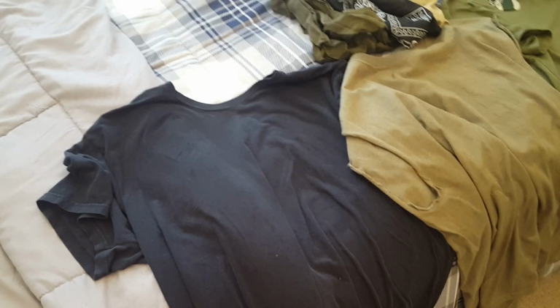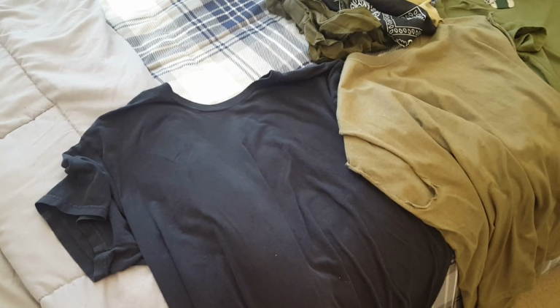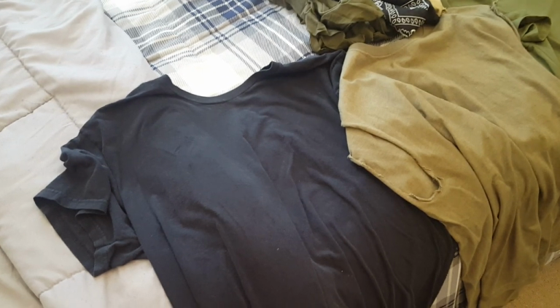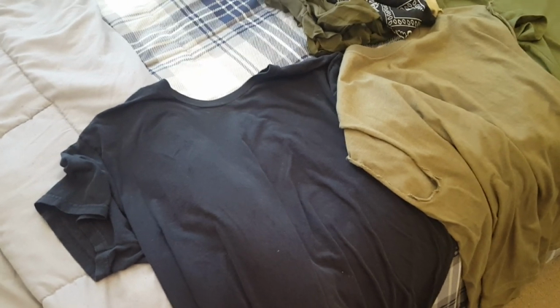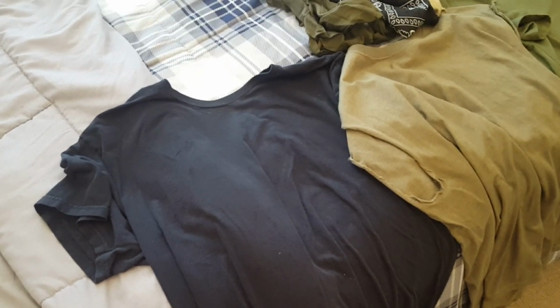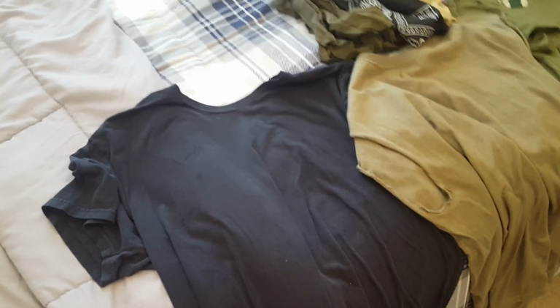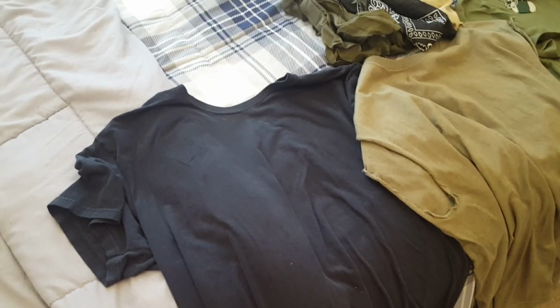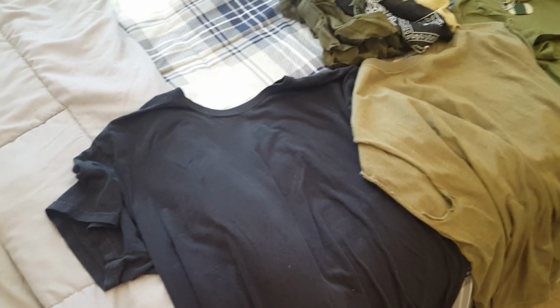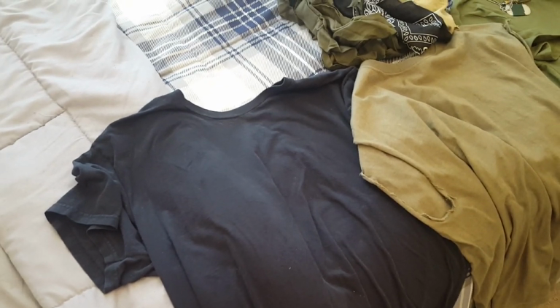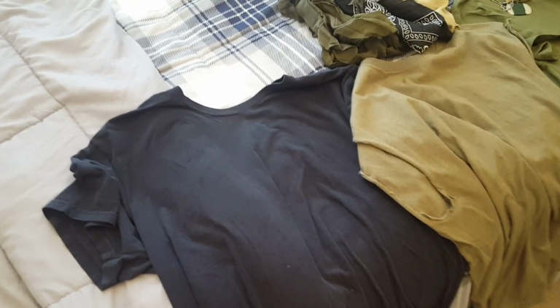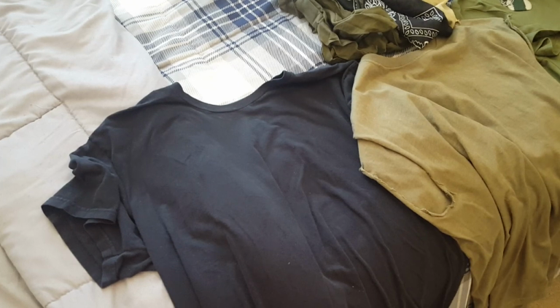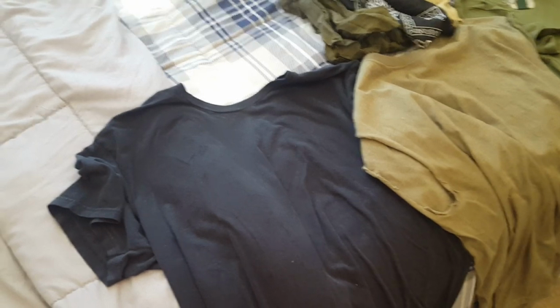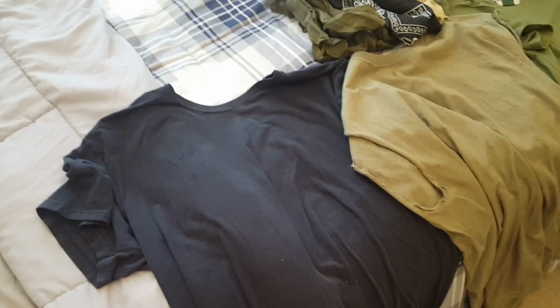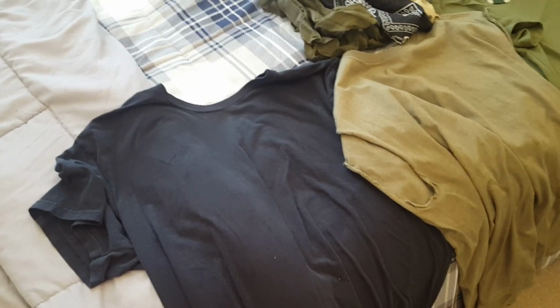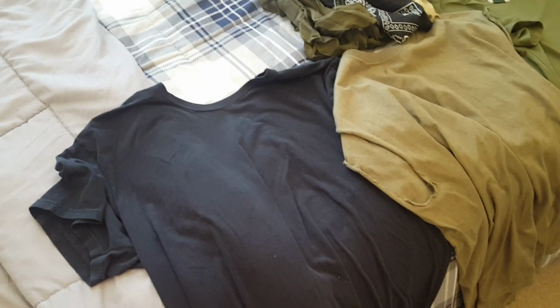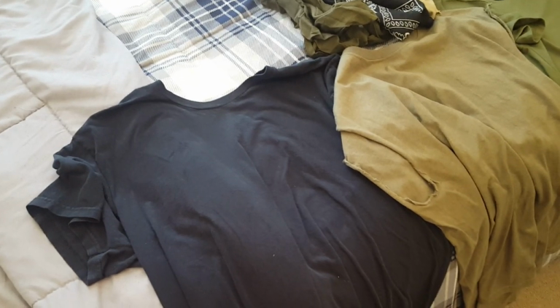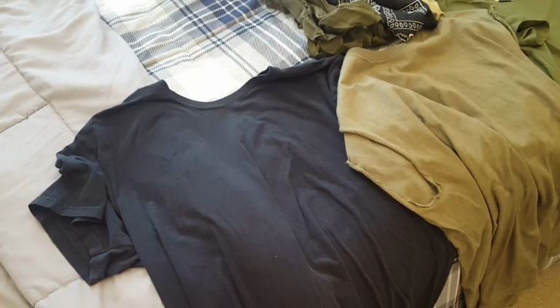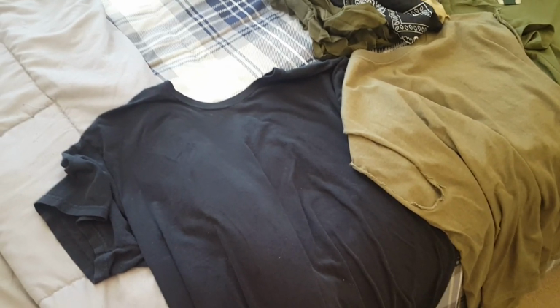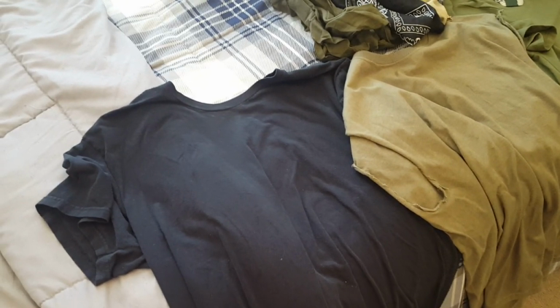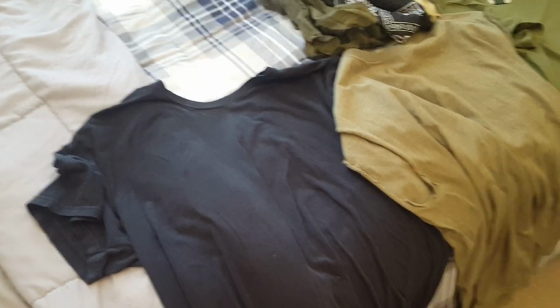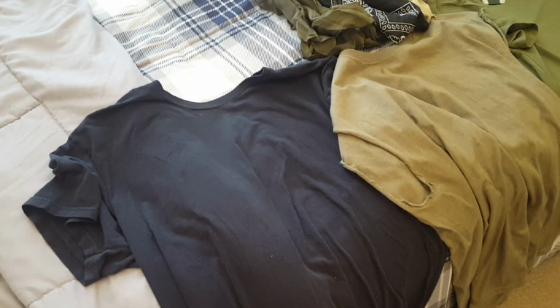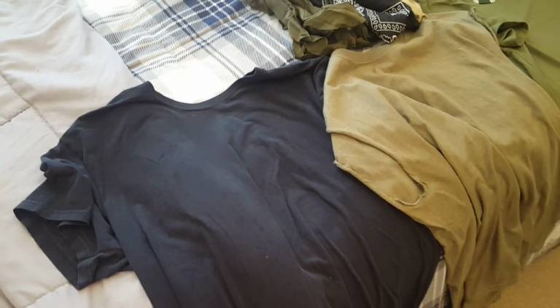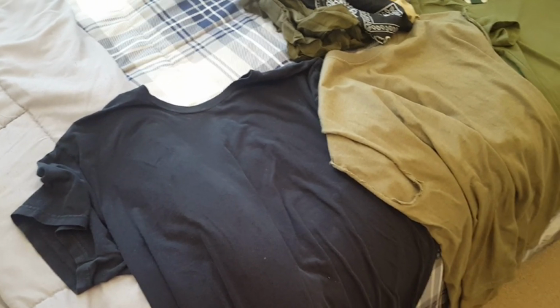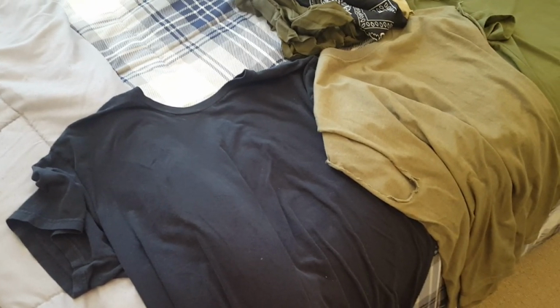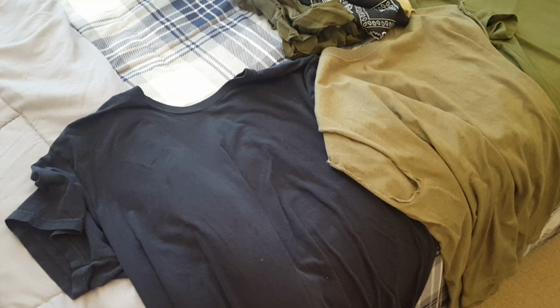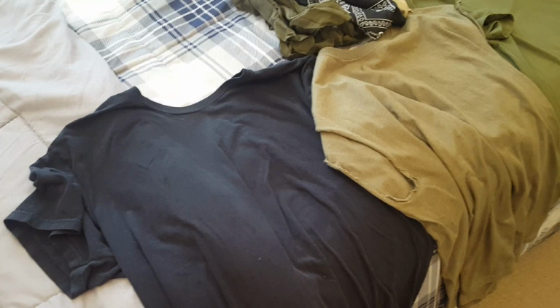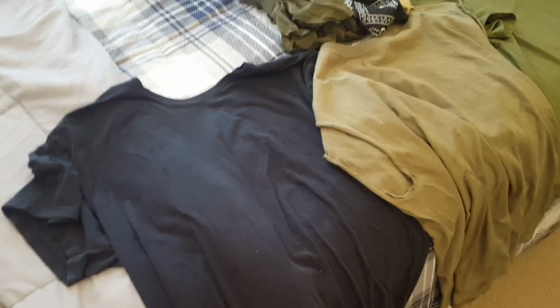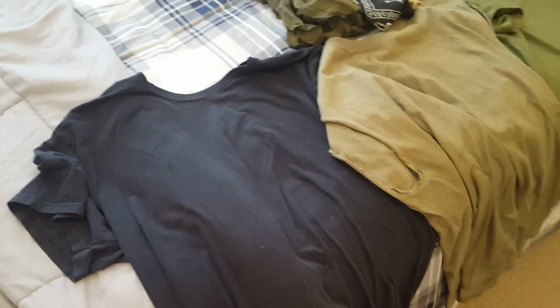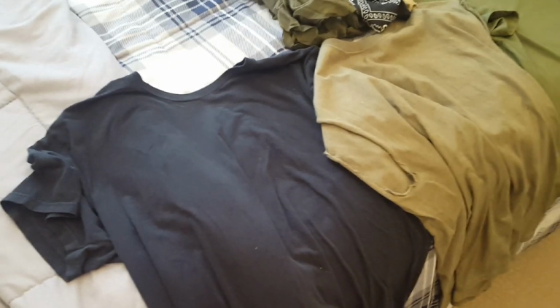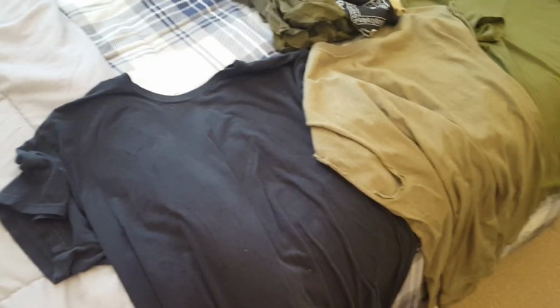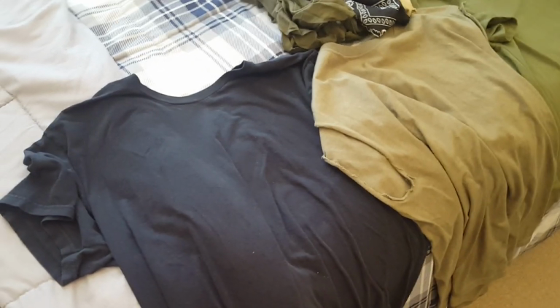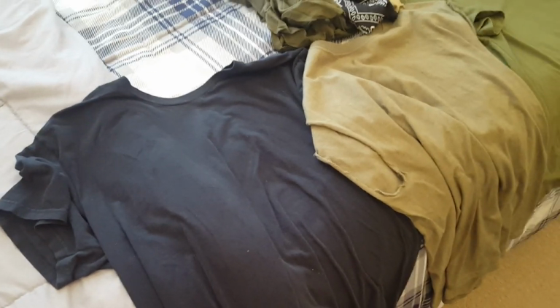Alright guys, here's my gear update video. I've been wanting to do this video for a long time, I've just been kind of busy, so I finally got a whole bunch of stuff to show.